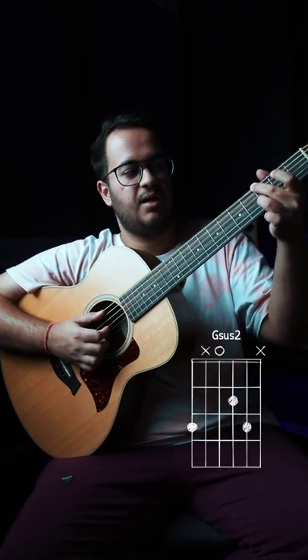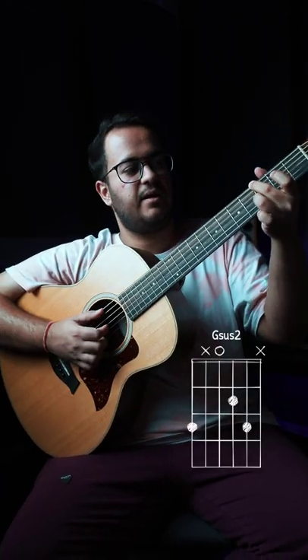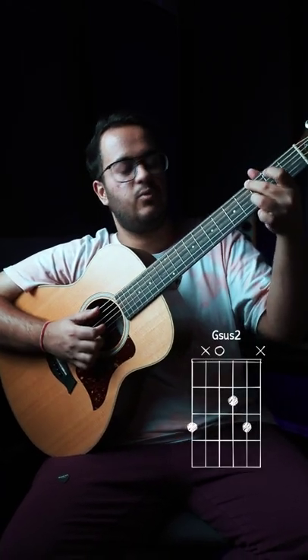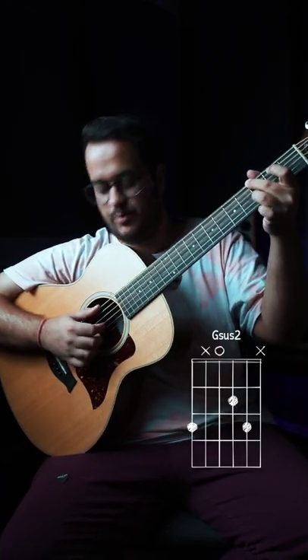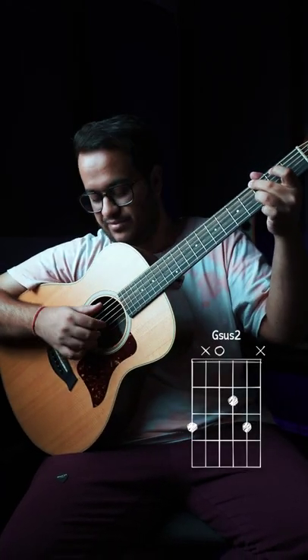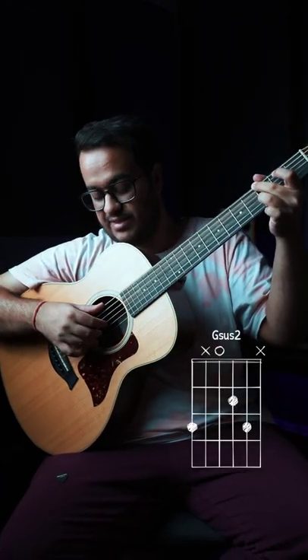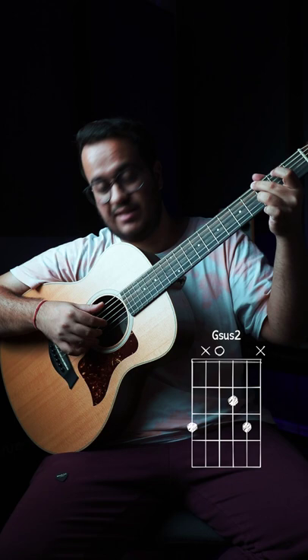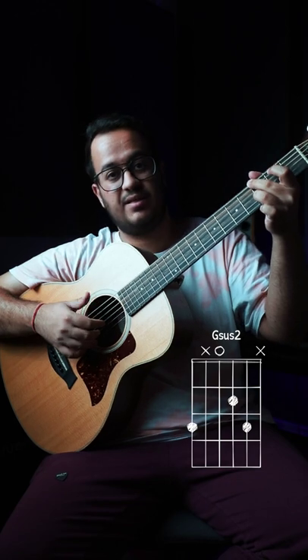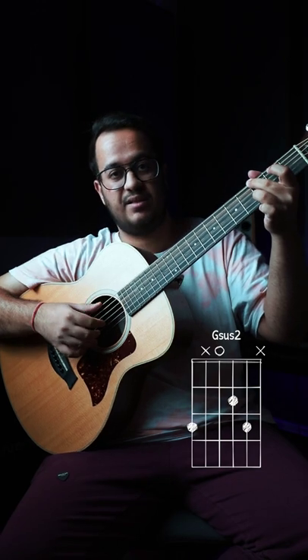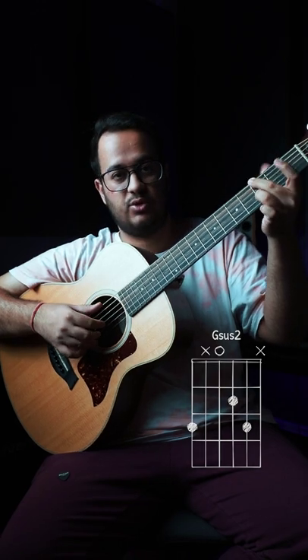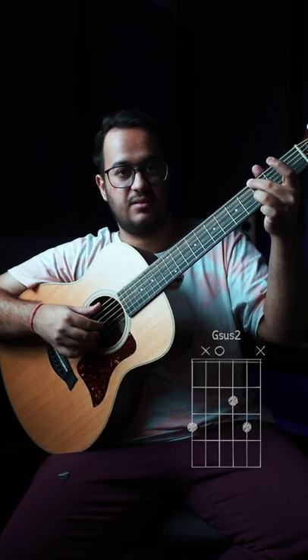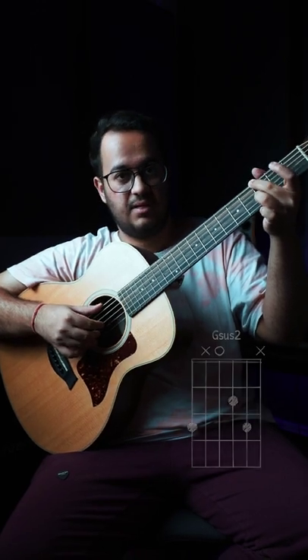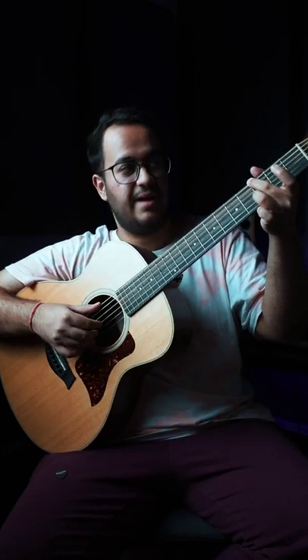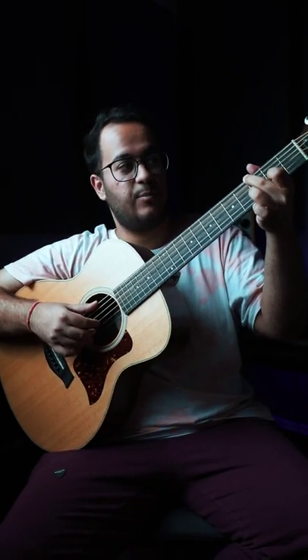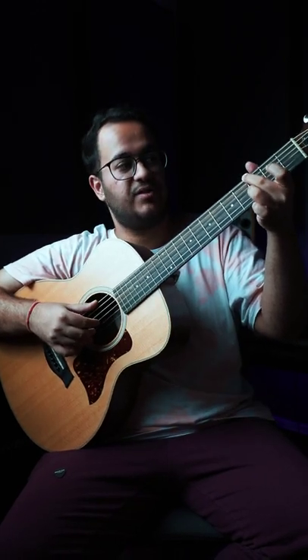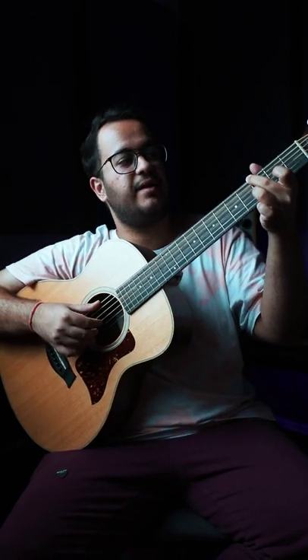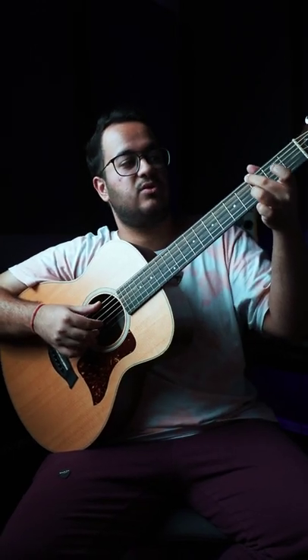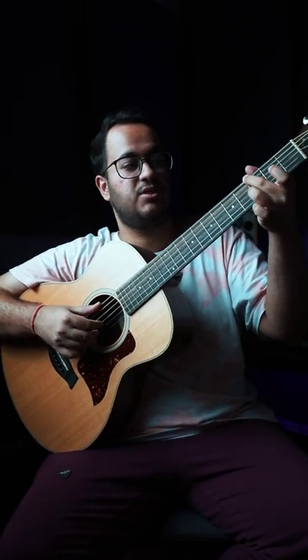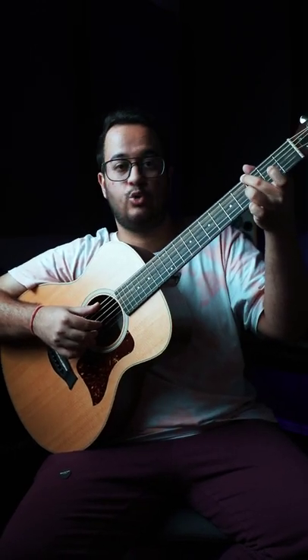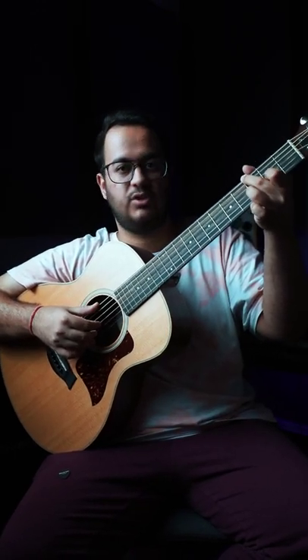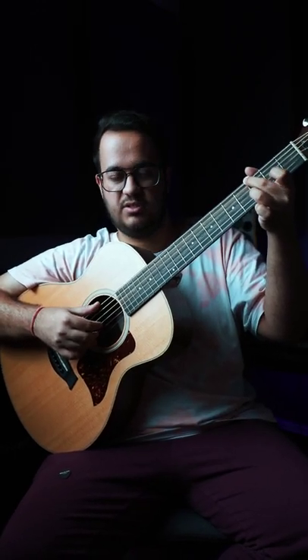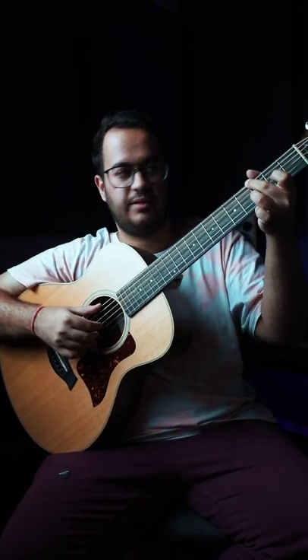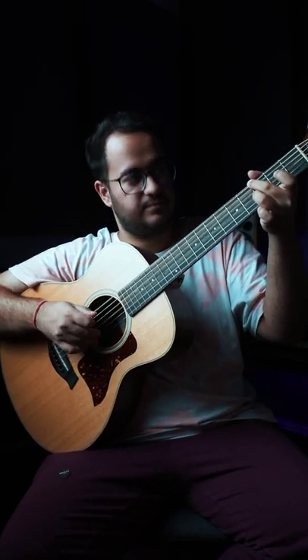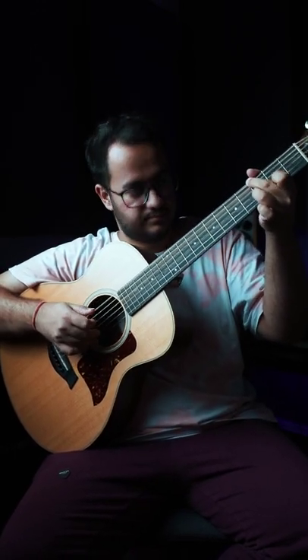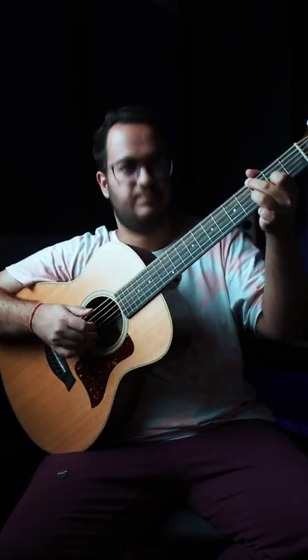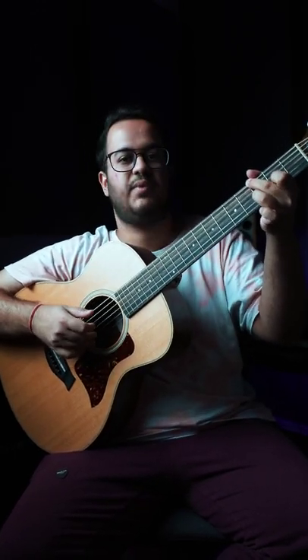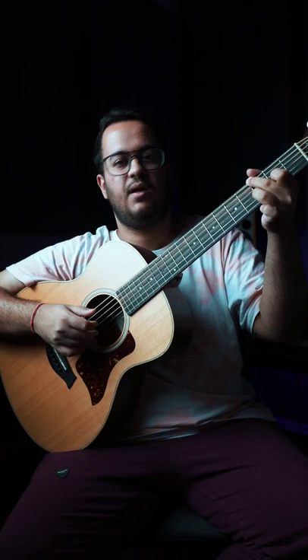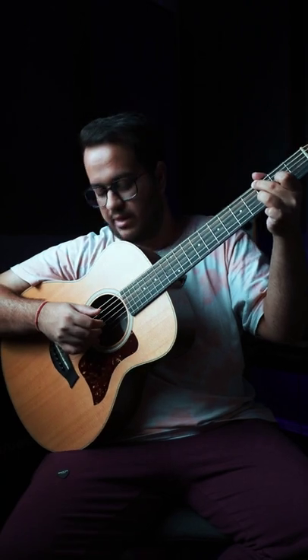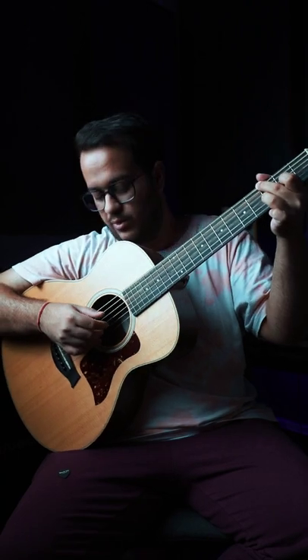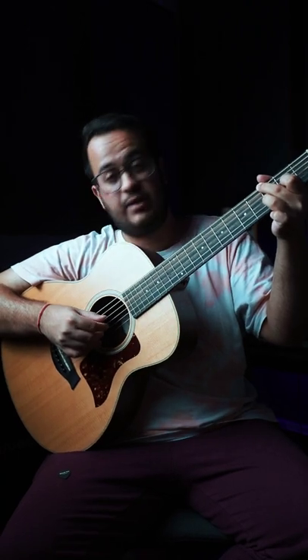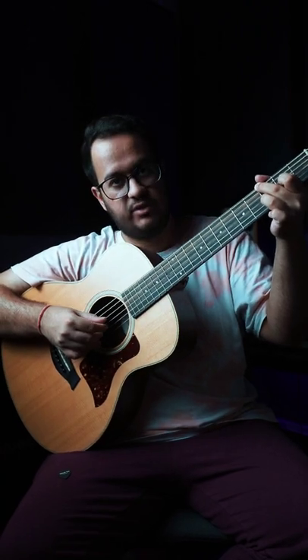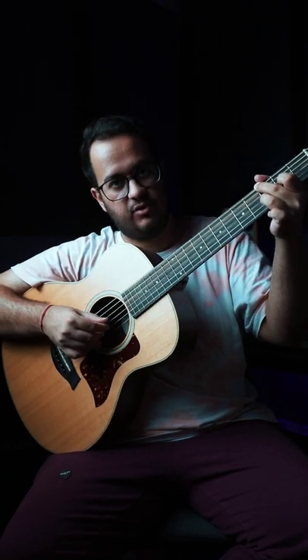Now we'll play the 6th and 3rd strings together, and hammer on with the index finger from 0 to 2 on the 3rd string. And now we'll play 2, 3, 4.